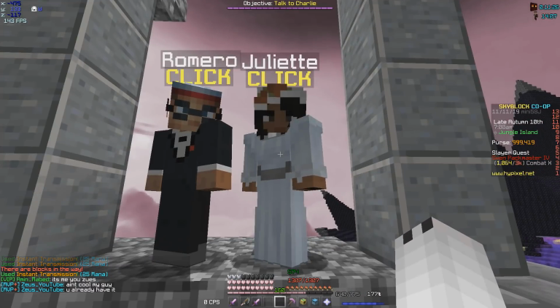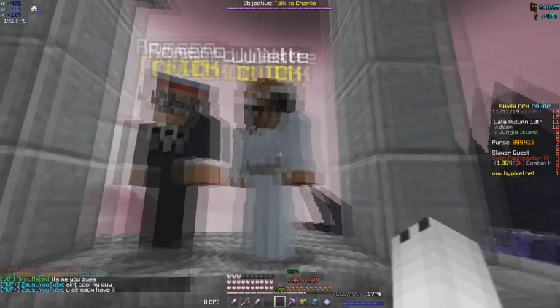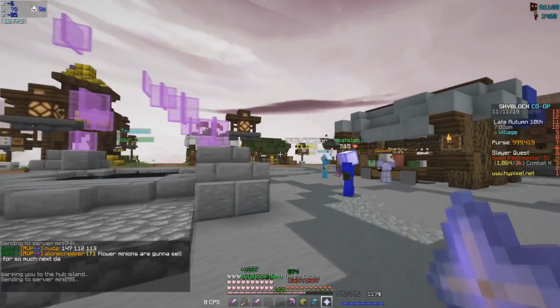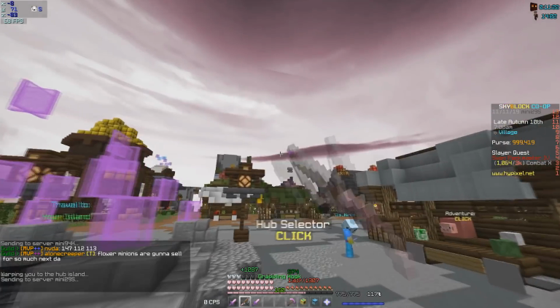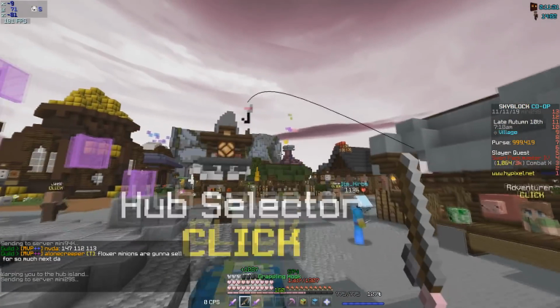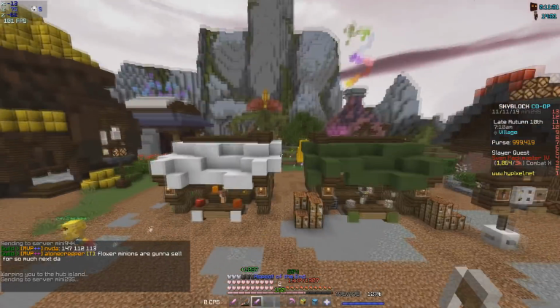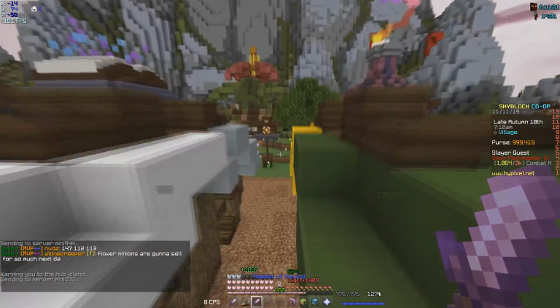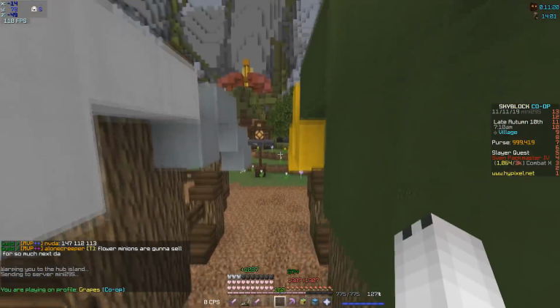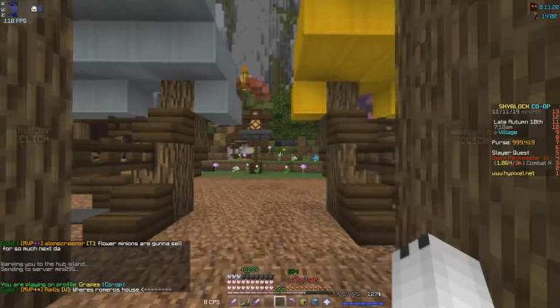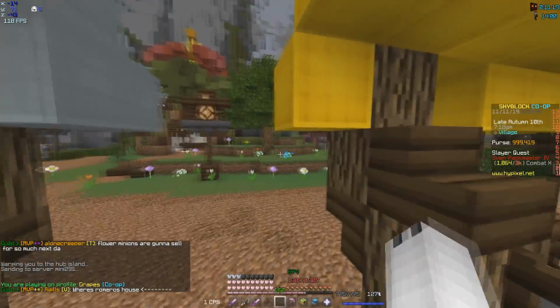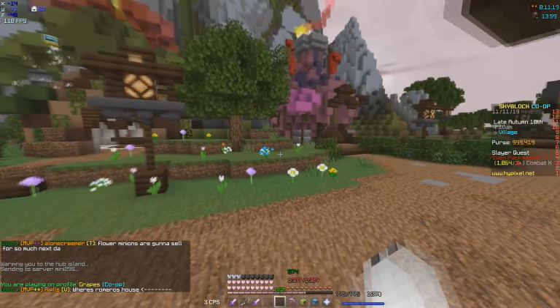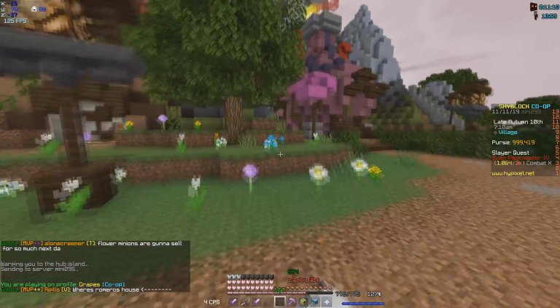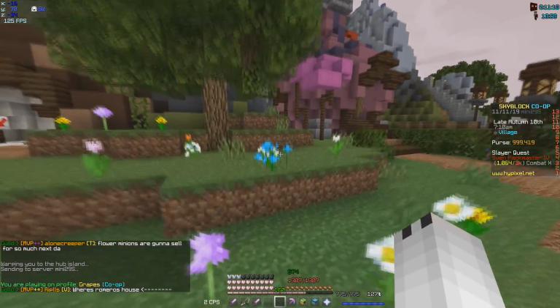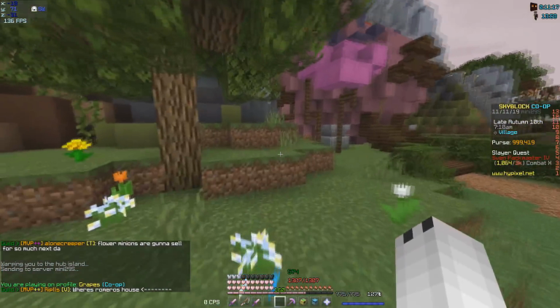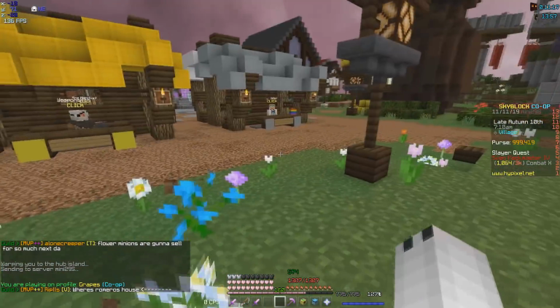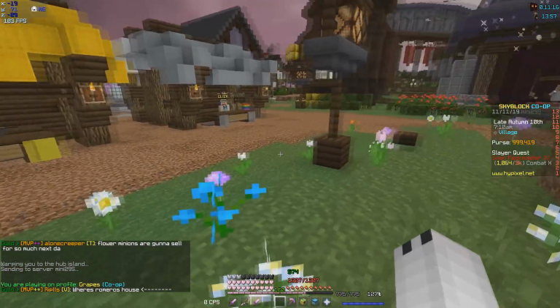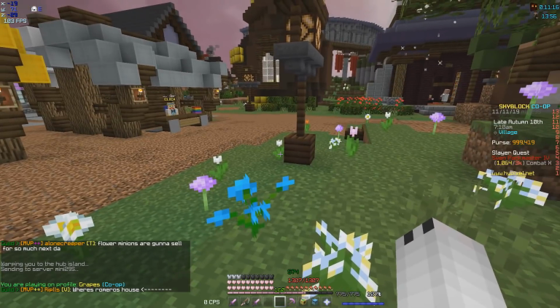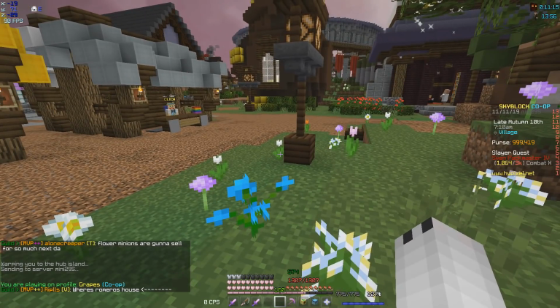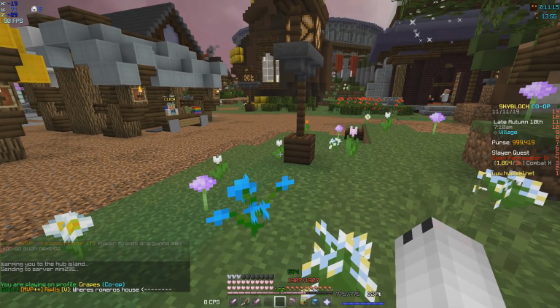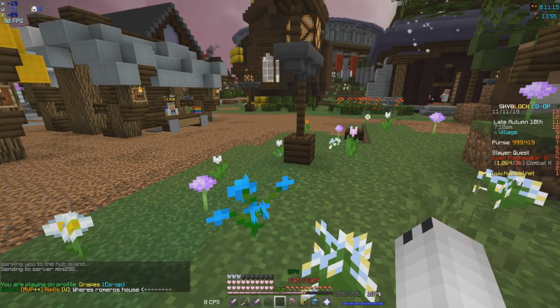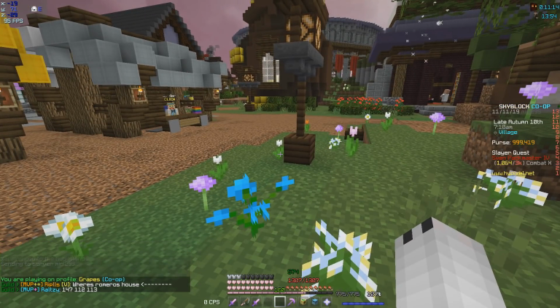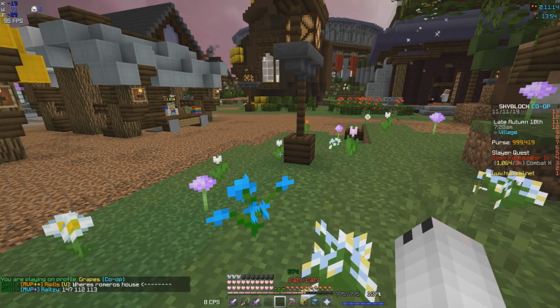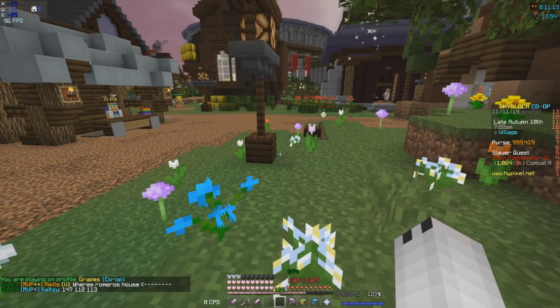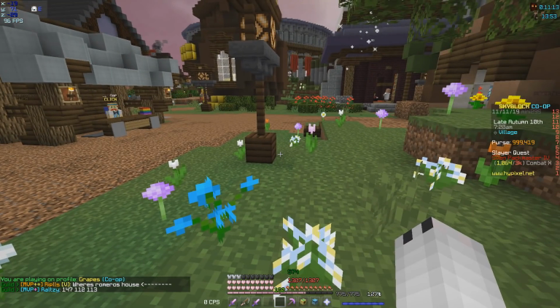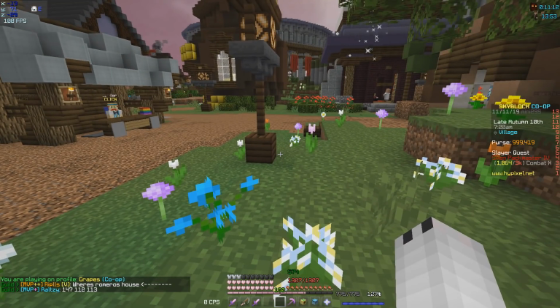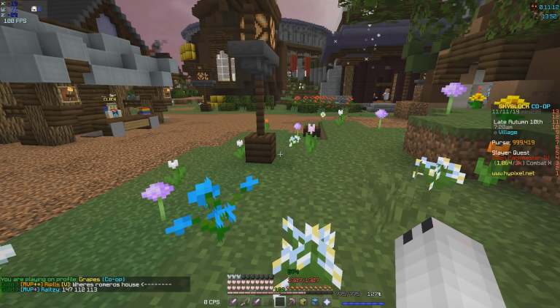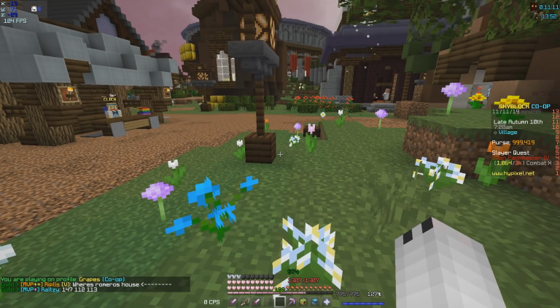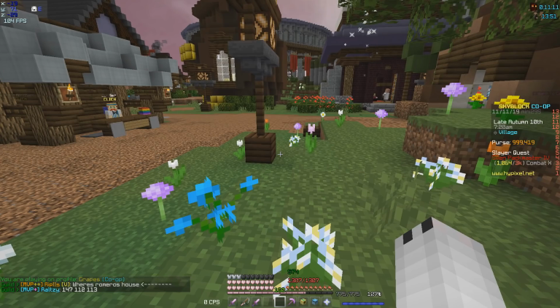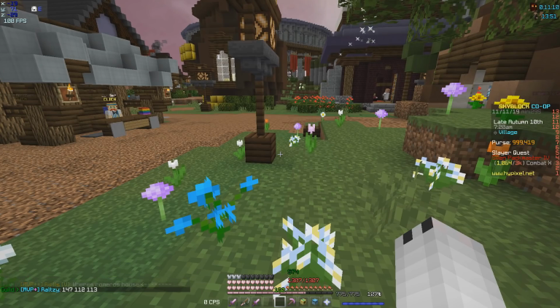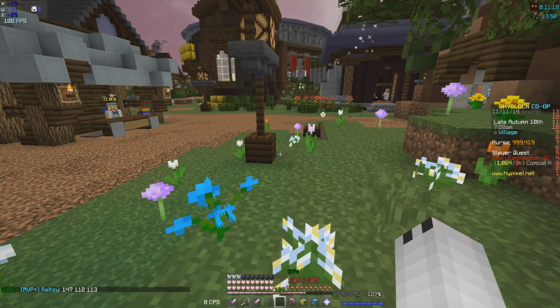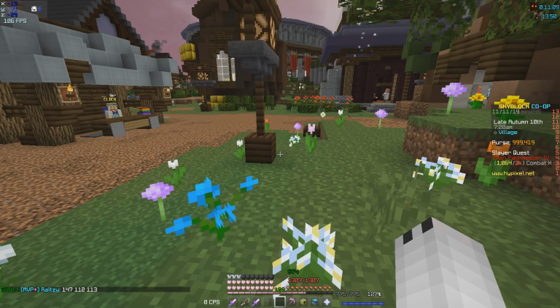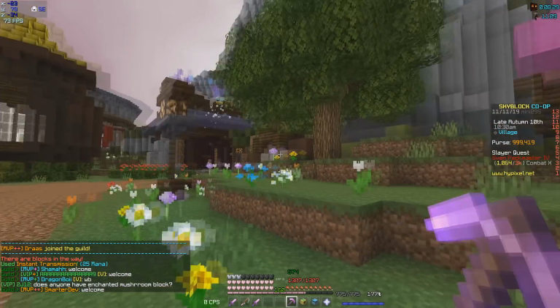Simply go to the hub over here and Romeo will be right about here. You're going to need to give him some flowers — he needs poppies, and I believe he needs a full stack of poppies. Once you give him that you can move on to the third one.